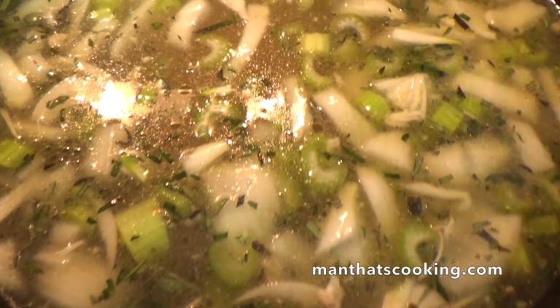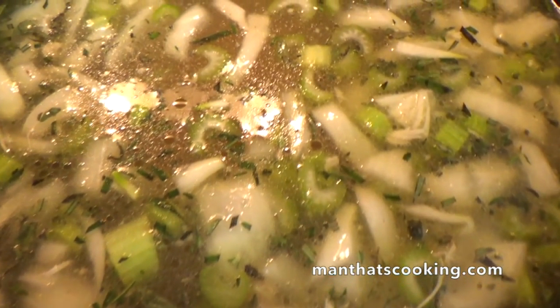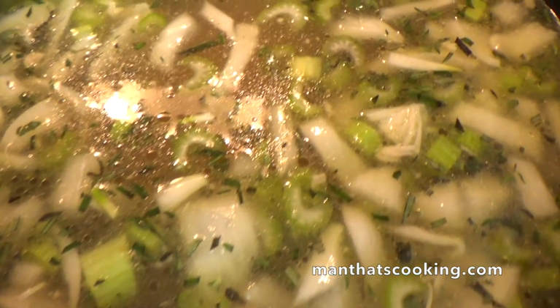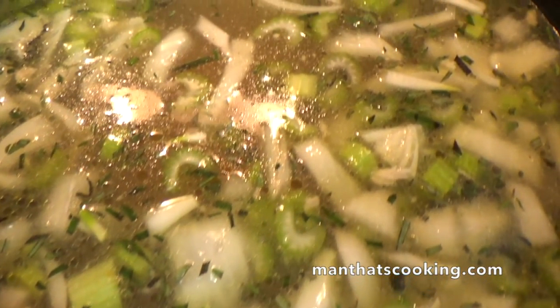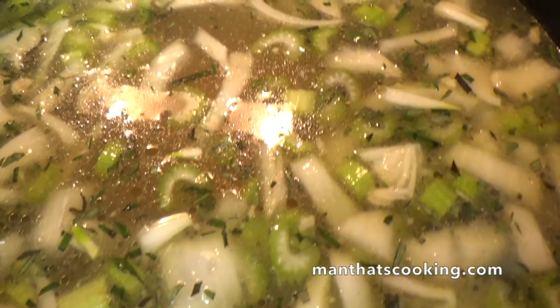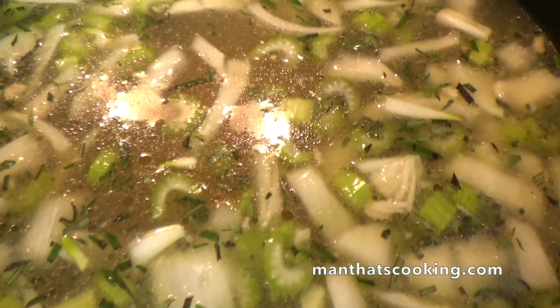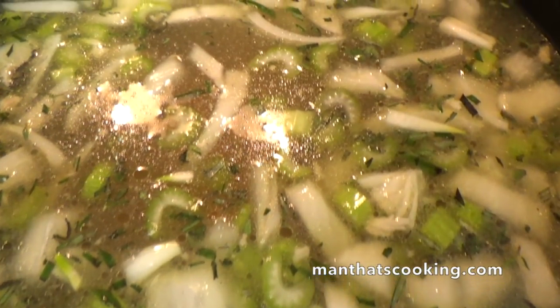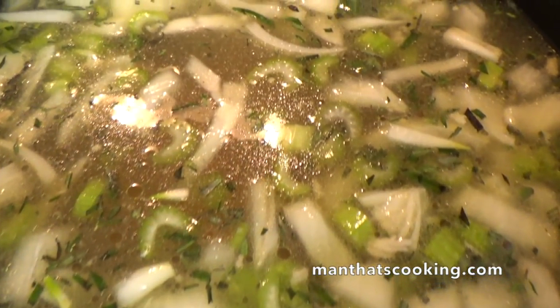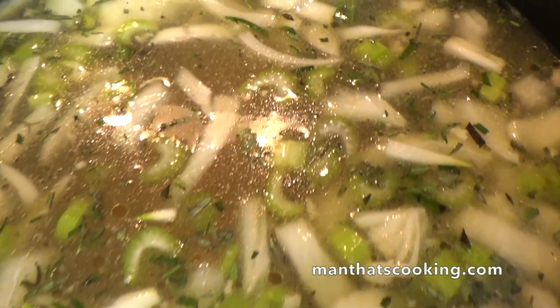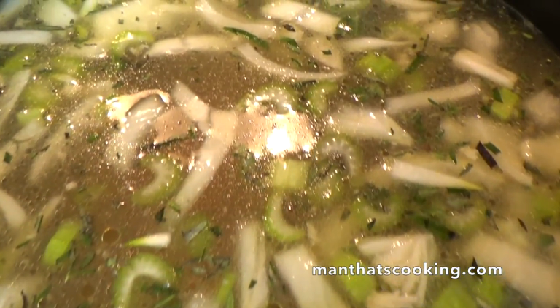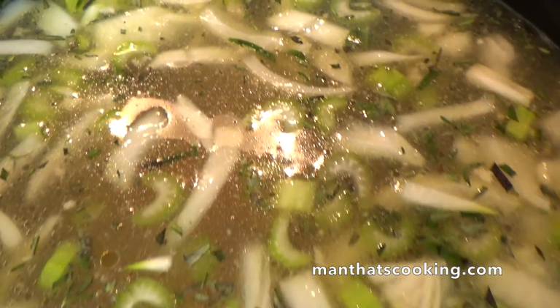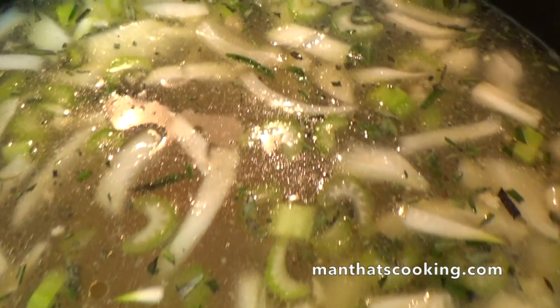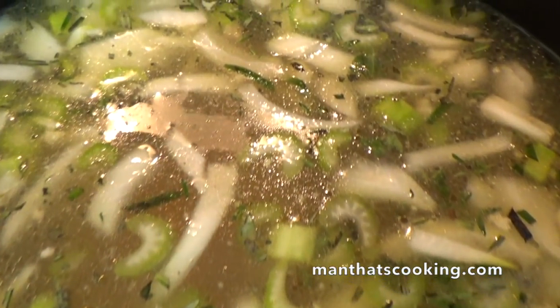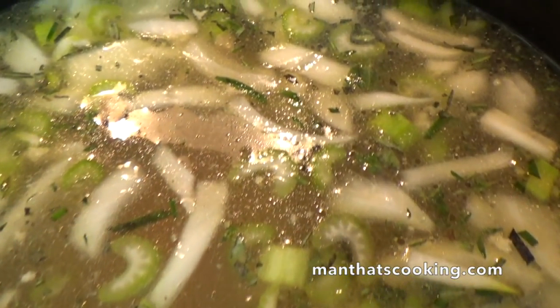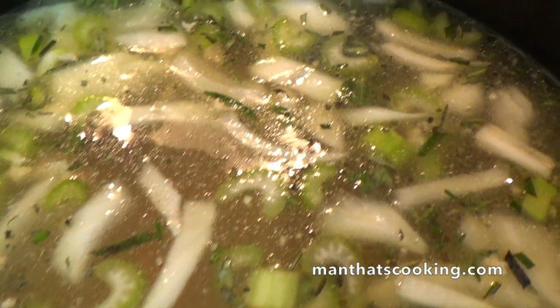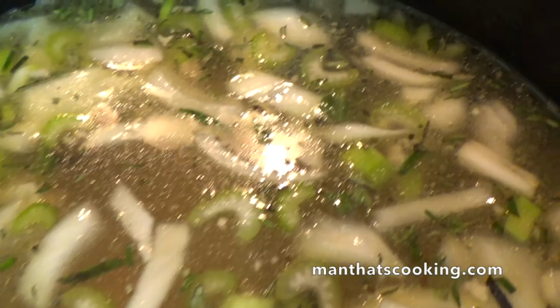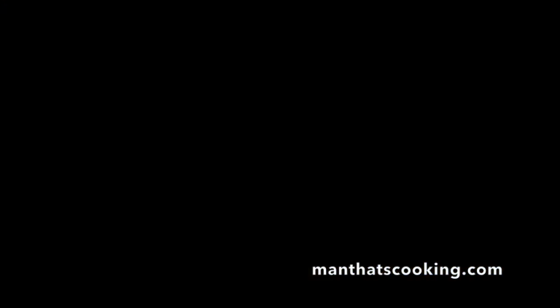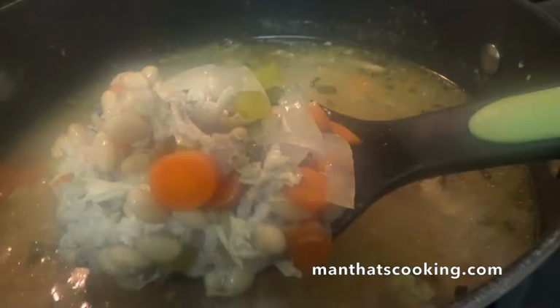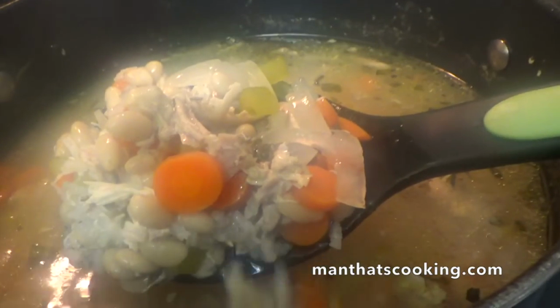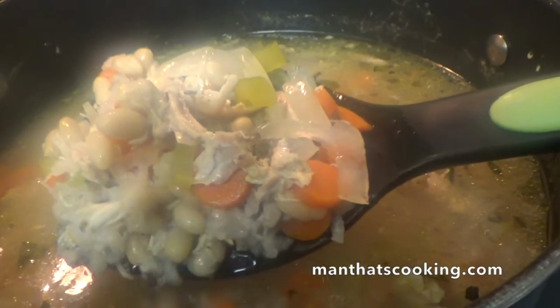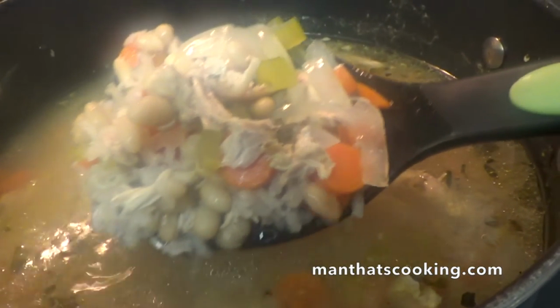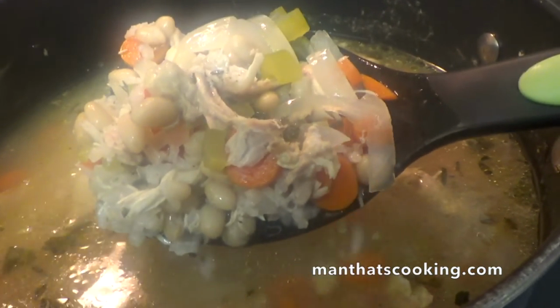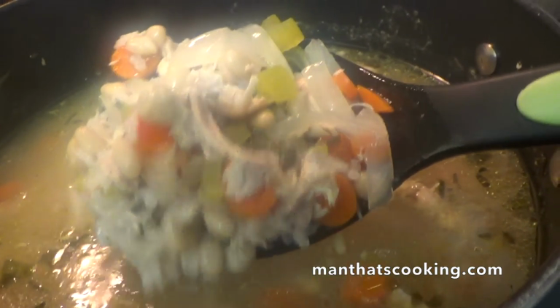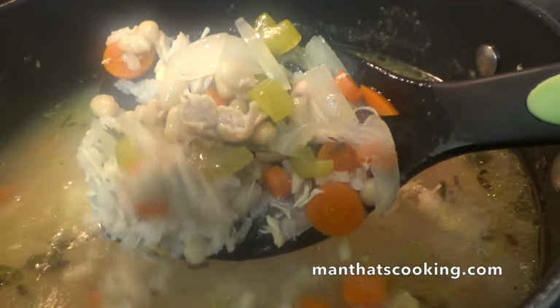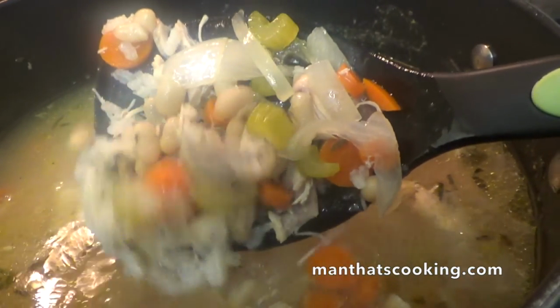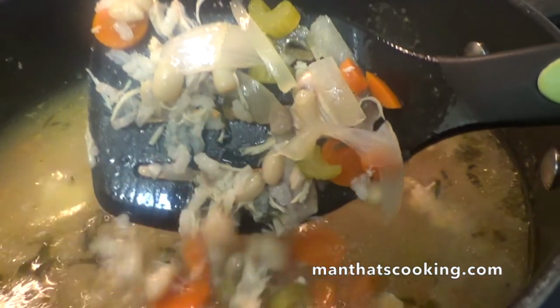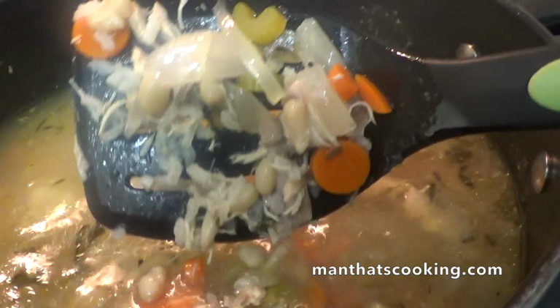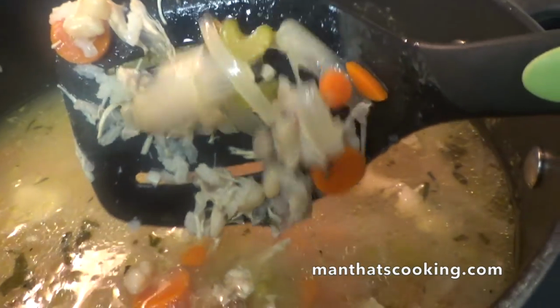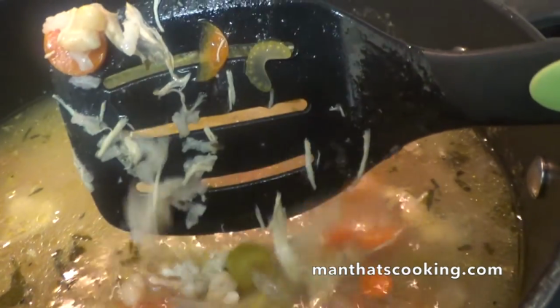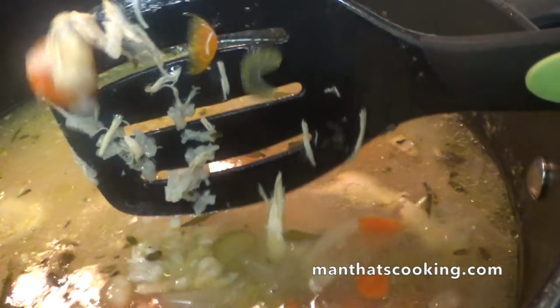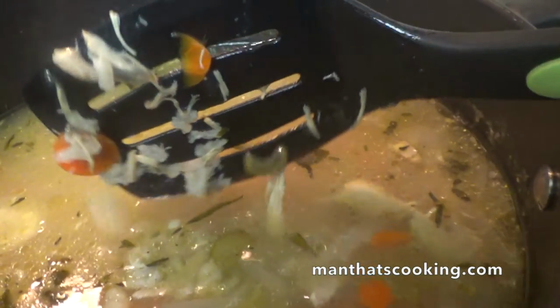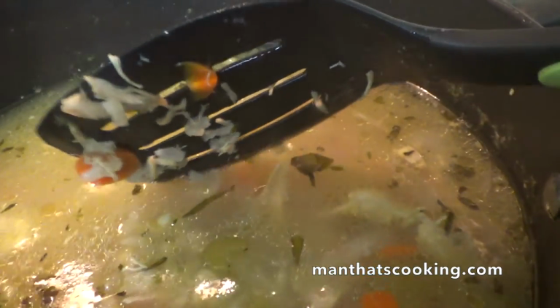If you're watching this video and you have a cold, you're gonna get better soon — because chicken soup. Take a look at that. Is that chunky? Is that hearty? Oh yeah it is.